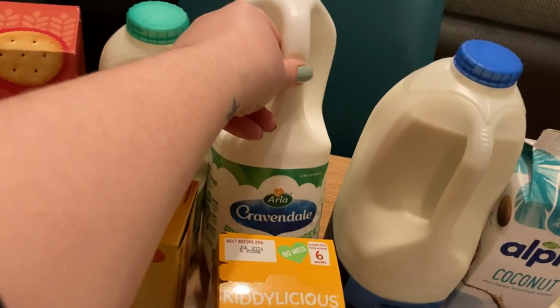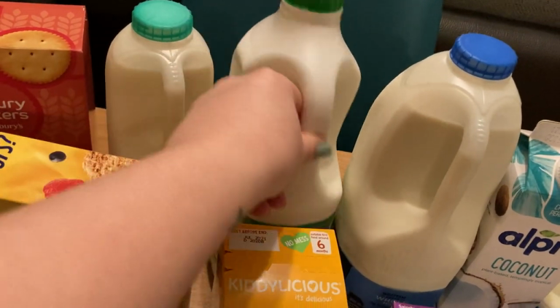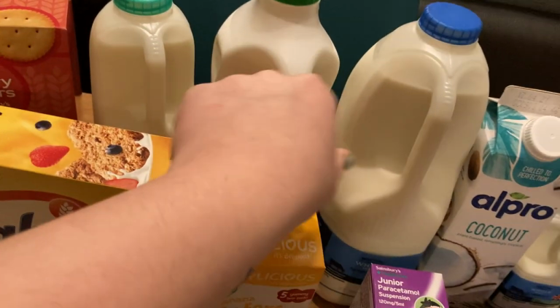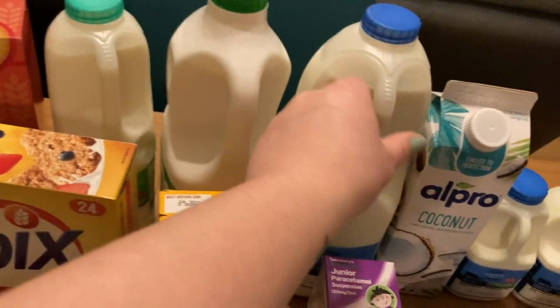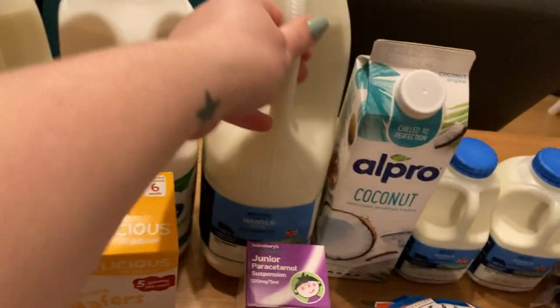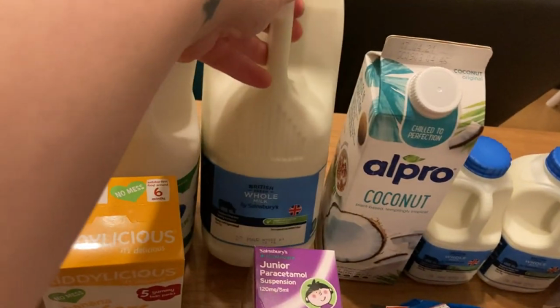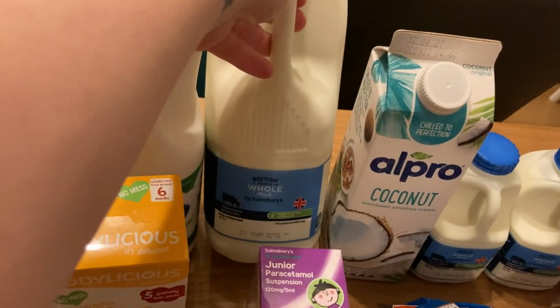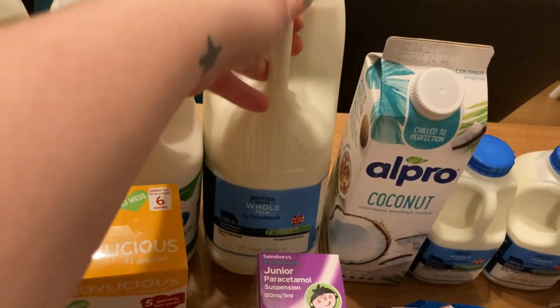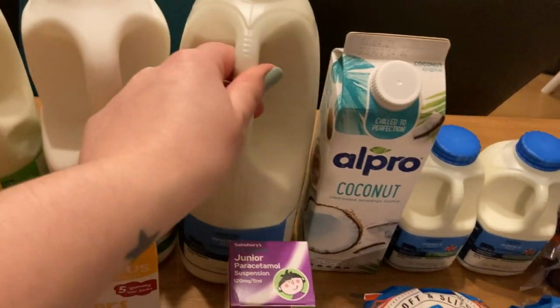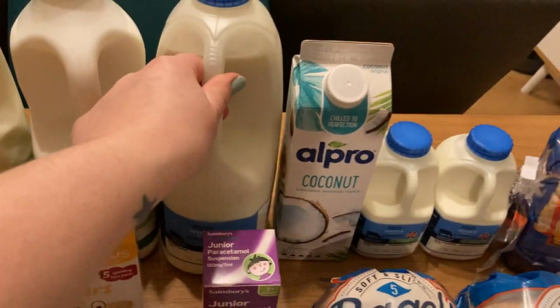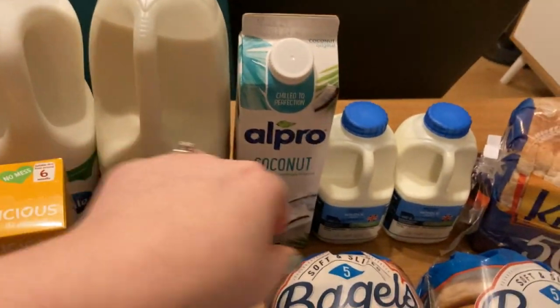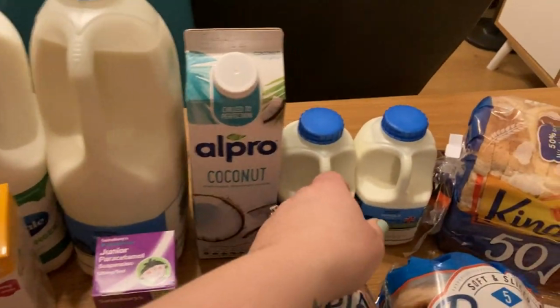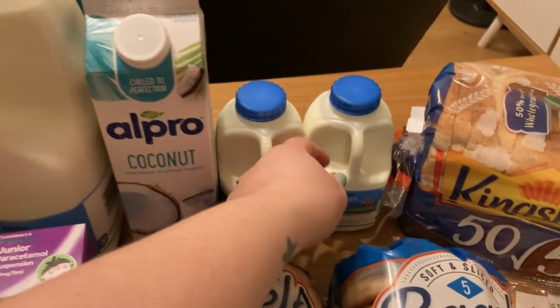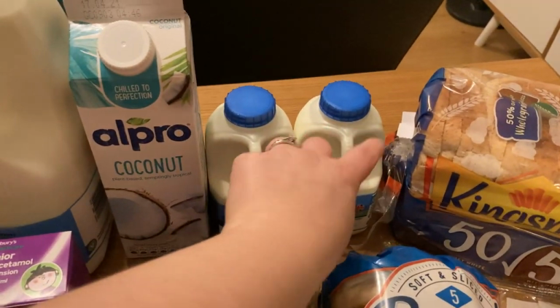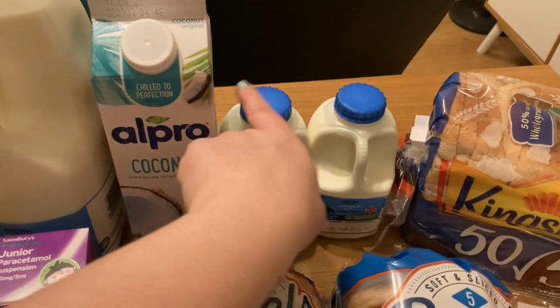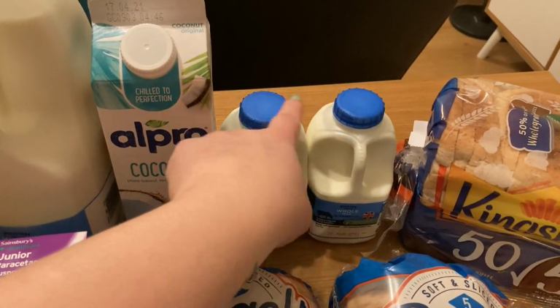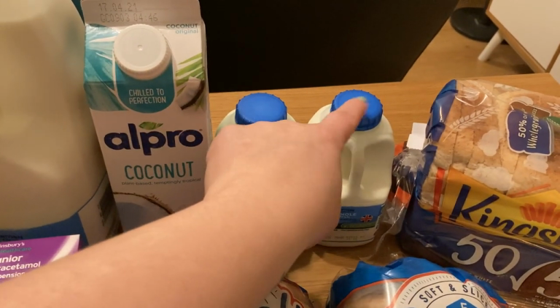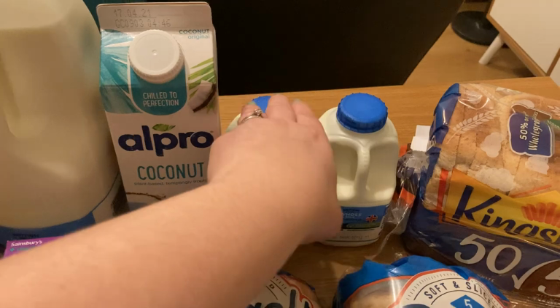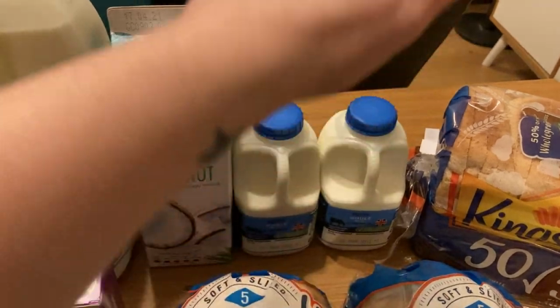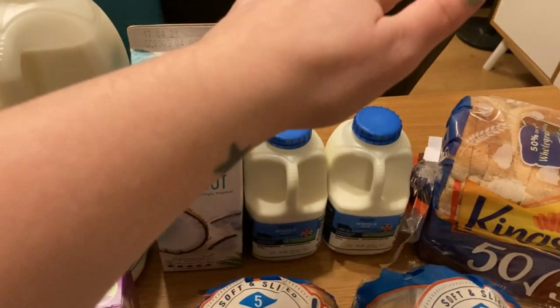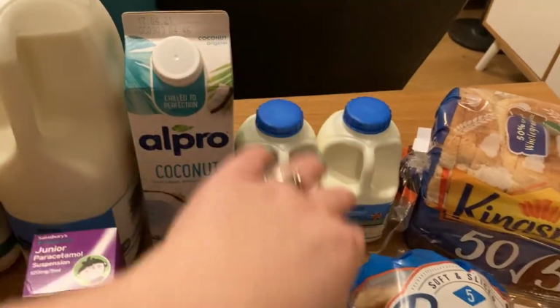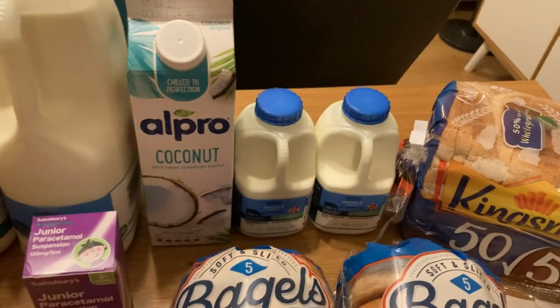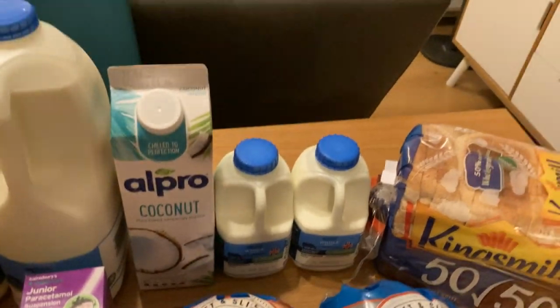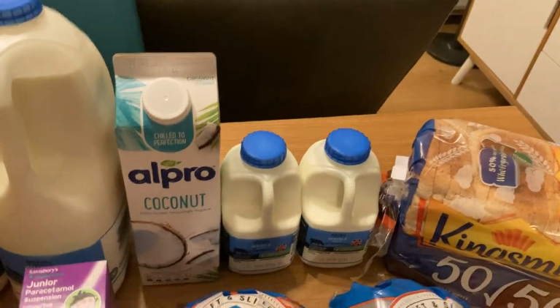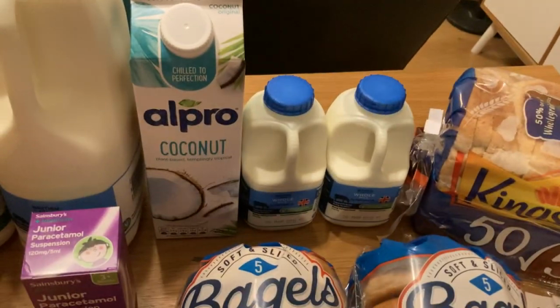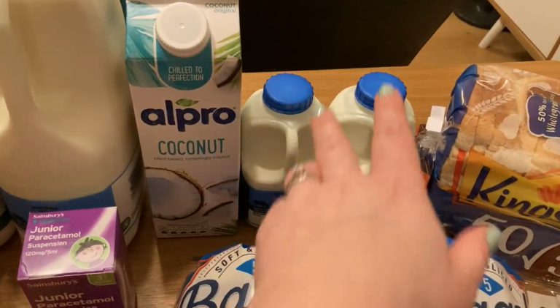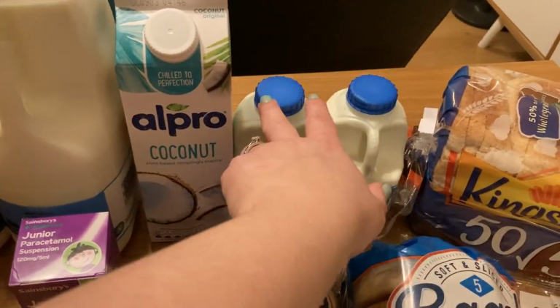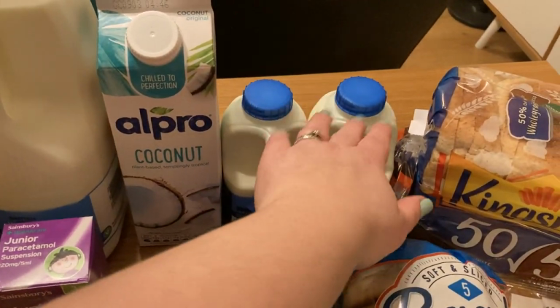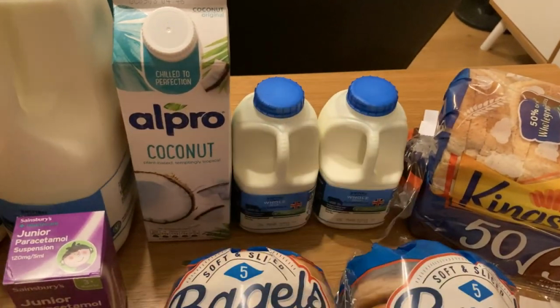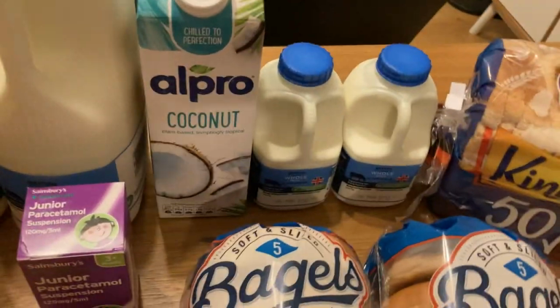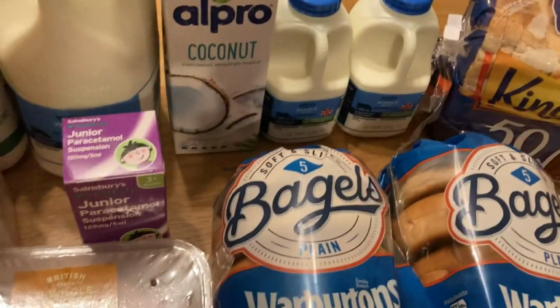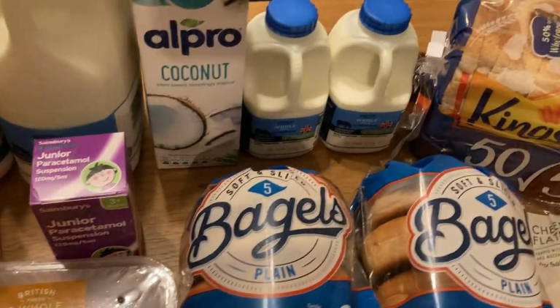Lots of milks — we've got the normal semi-skimmed, the Cravendale for the man upstairs, the whole milk, and then two little ones. They were substituted because I did order a two-pint and they just gave us it split like that, which is fine.